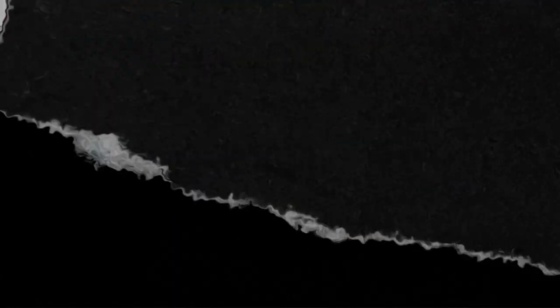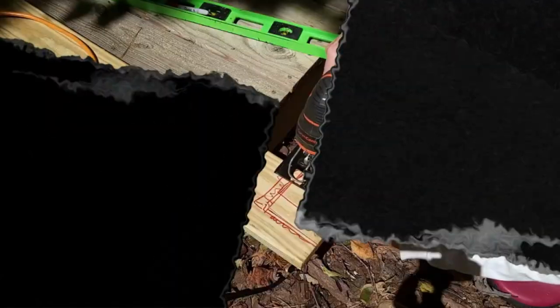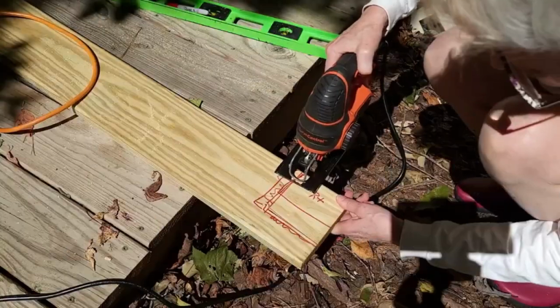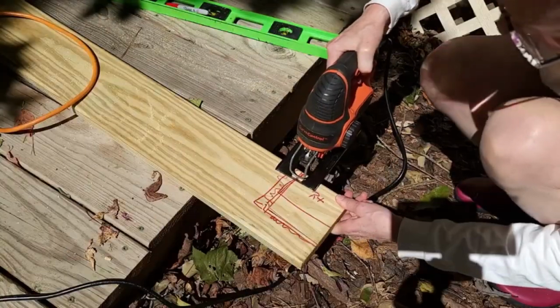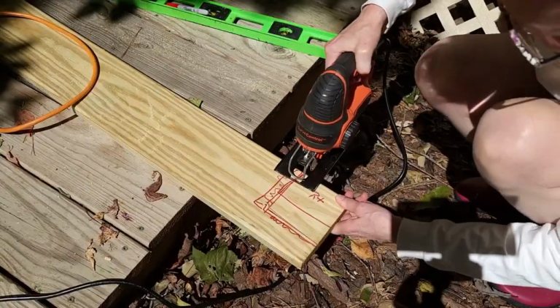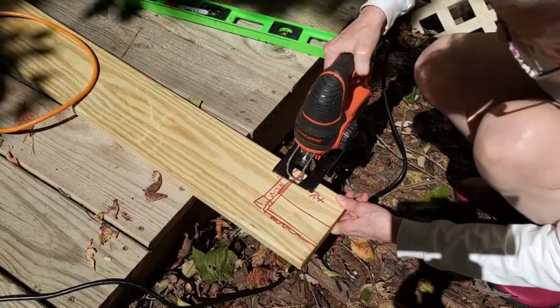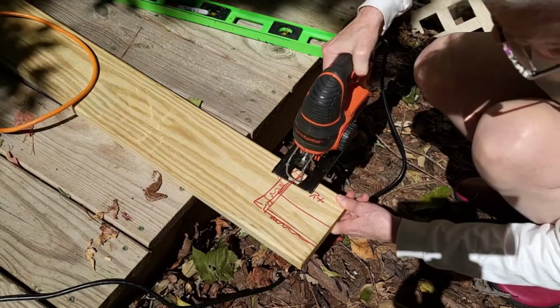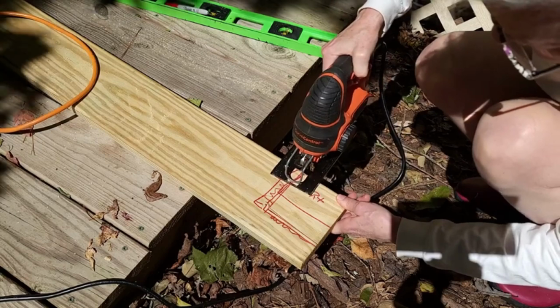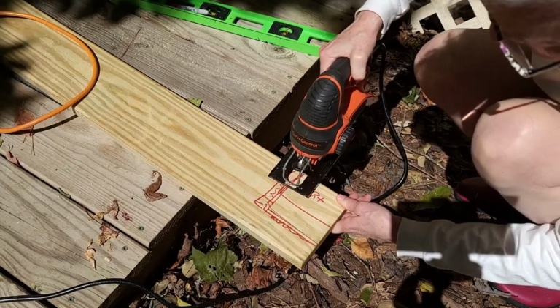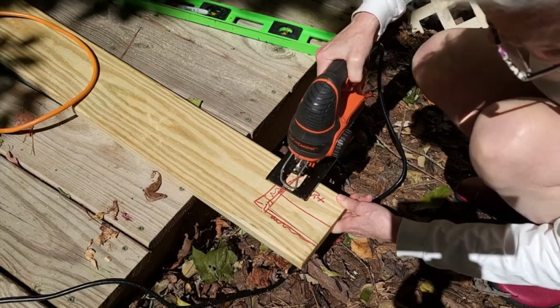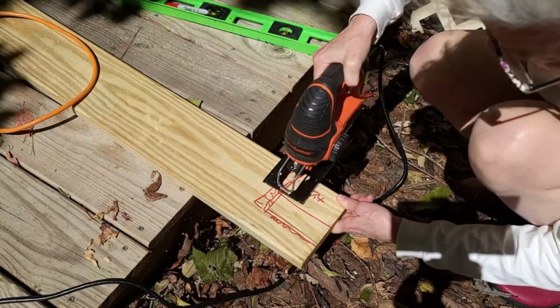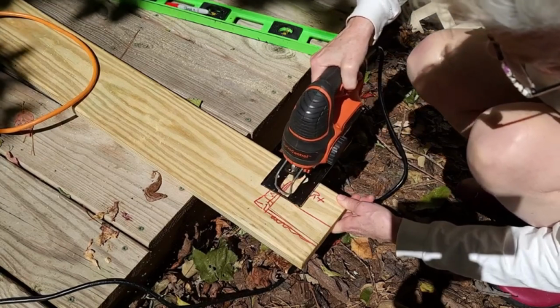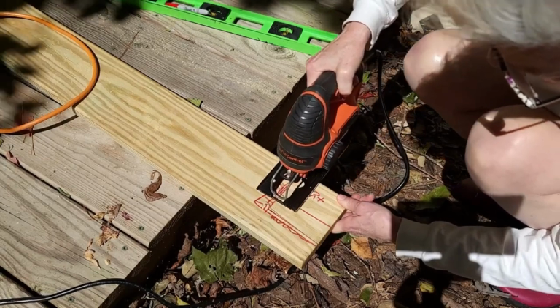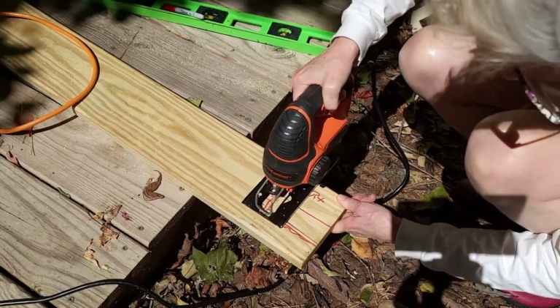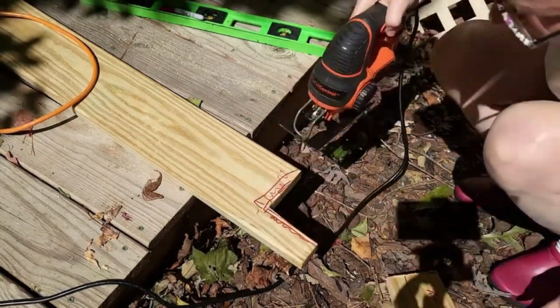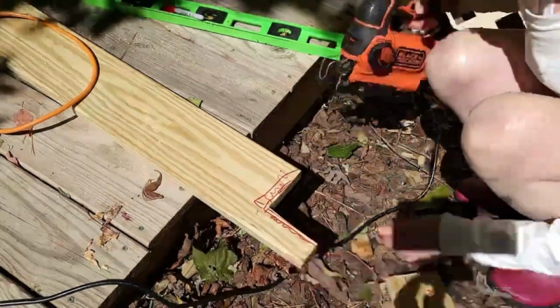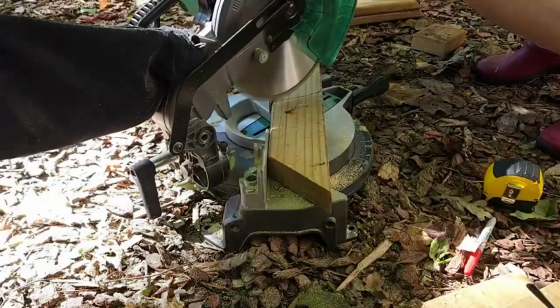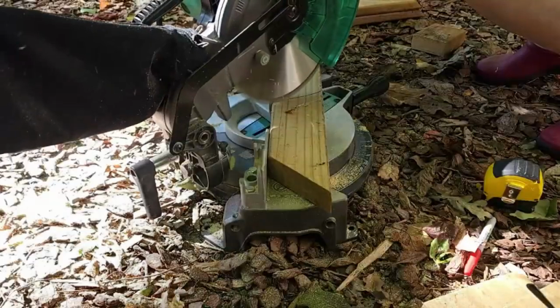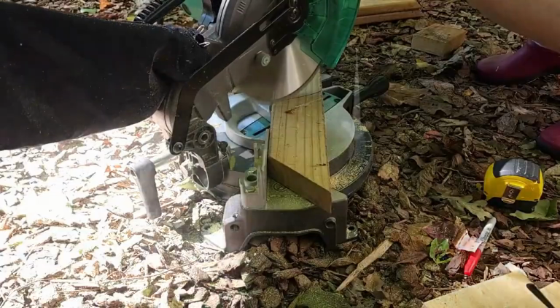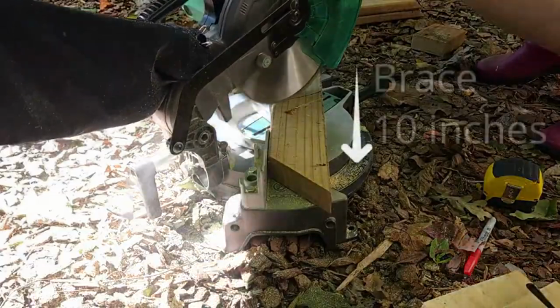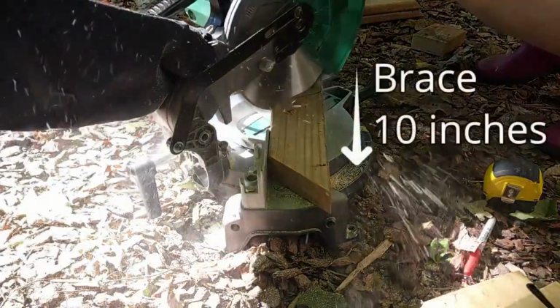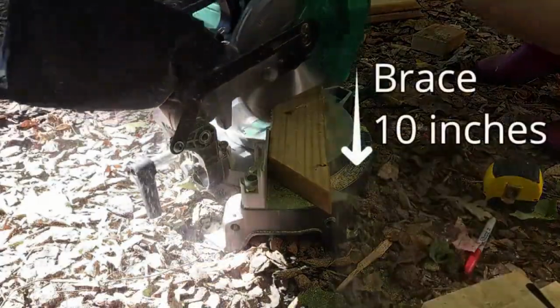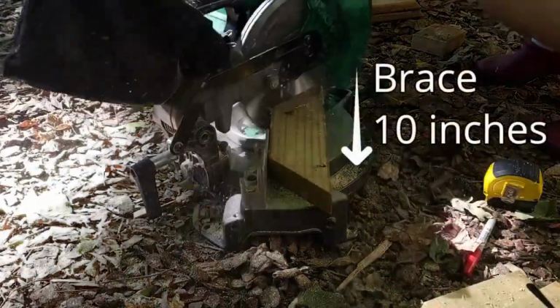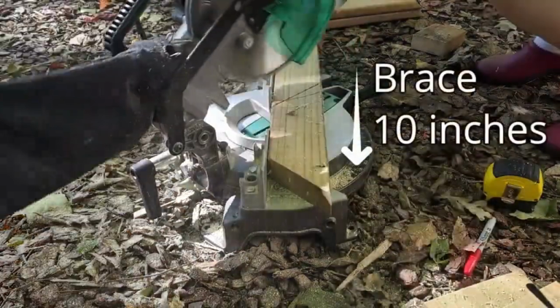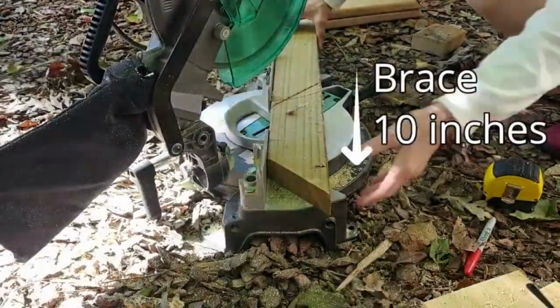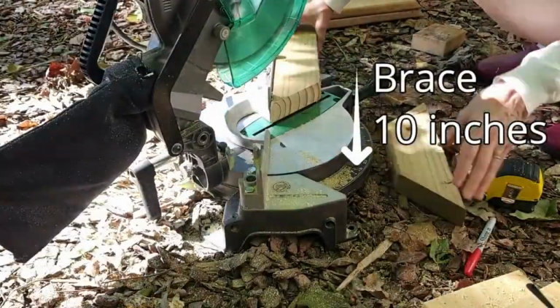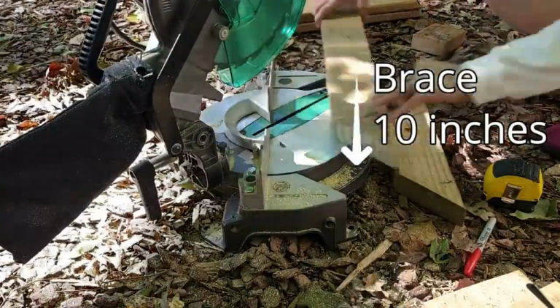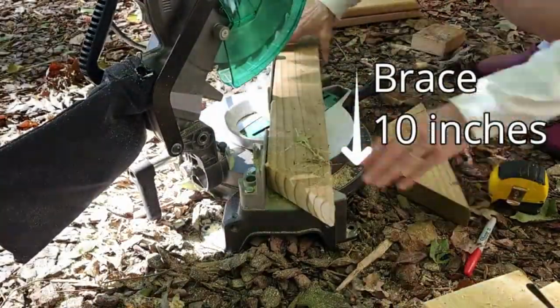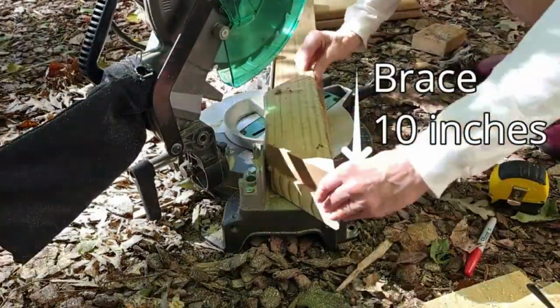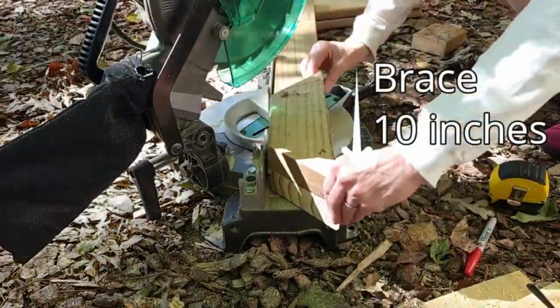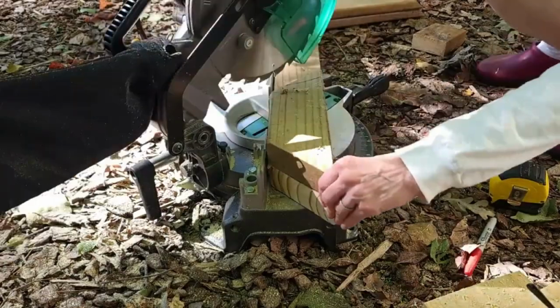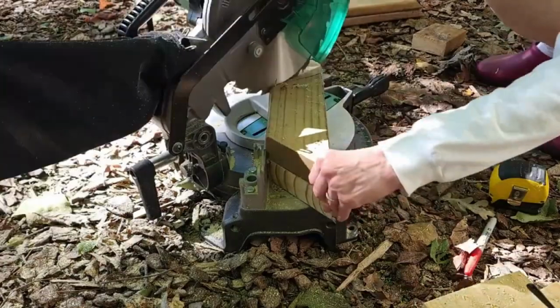Using a jigsaw, the back shells were cut to fit around a 4x4 post. Brackets were made using a compound miter saw. You can see the braces were cut 10 inches with a 45 degree cut.